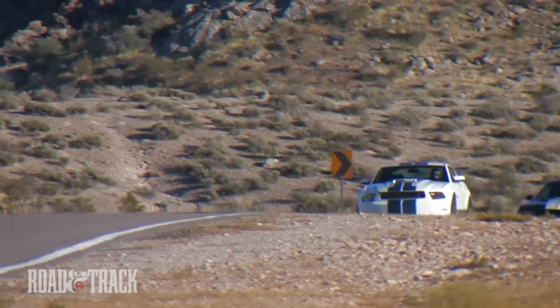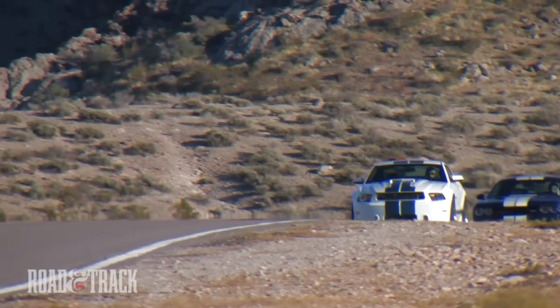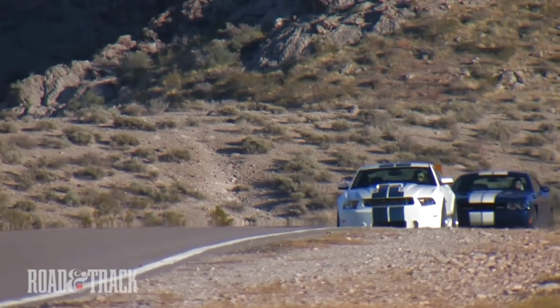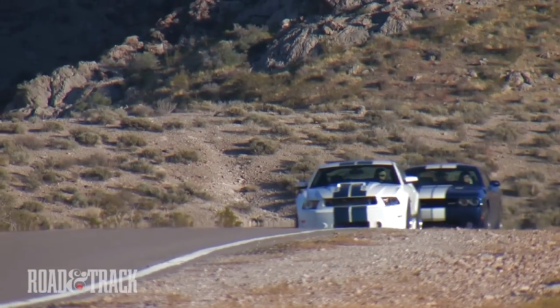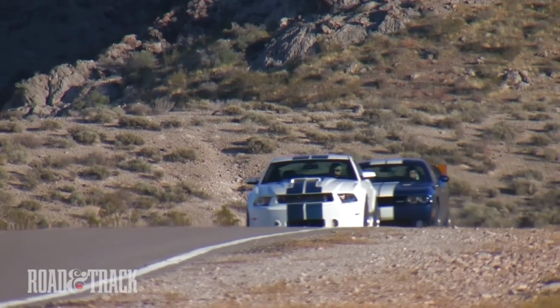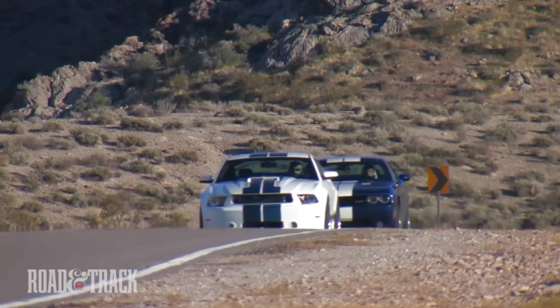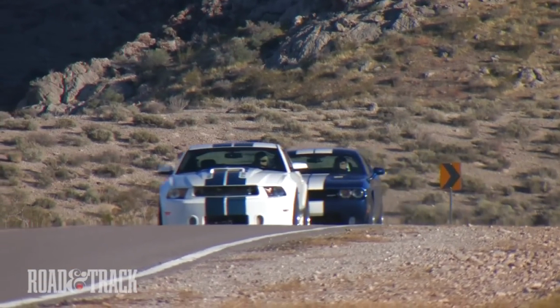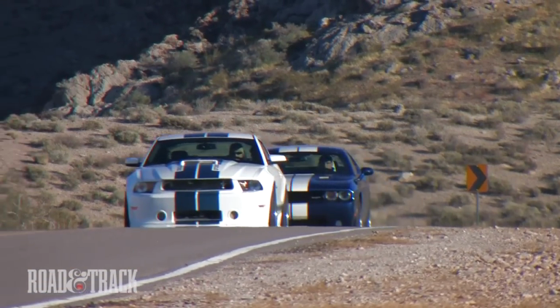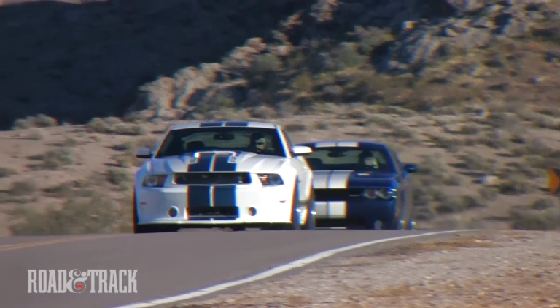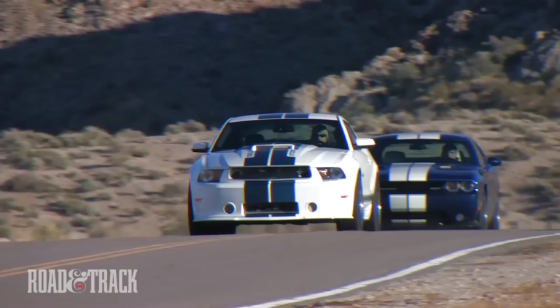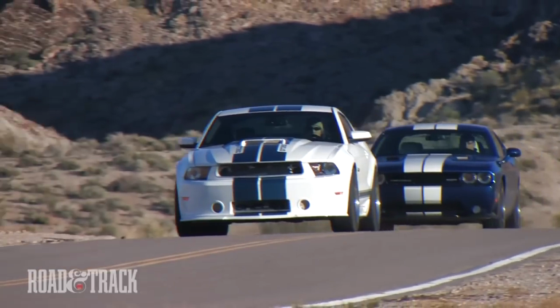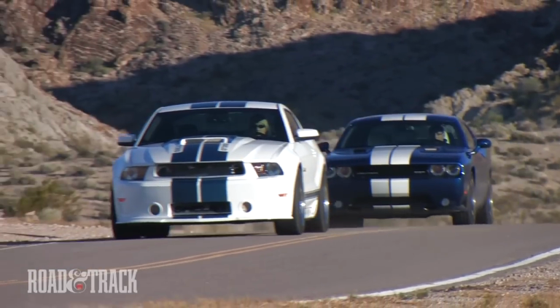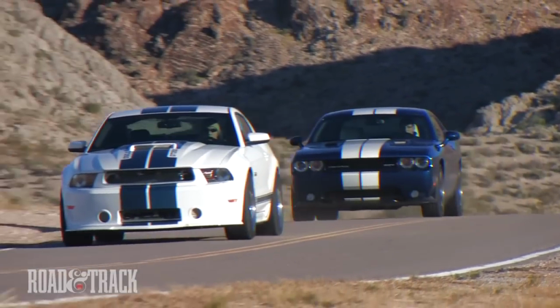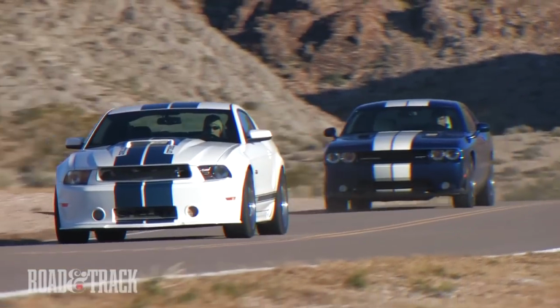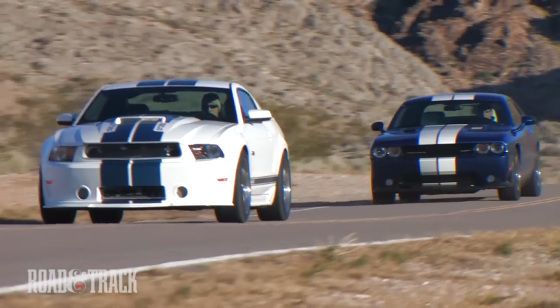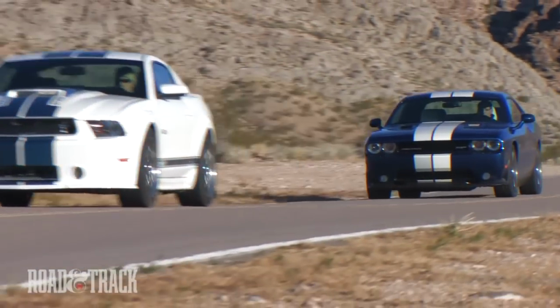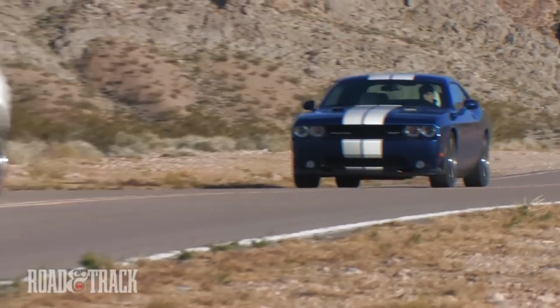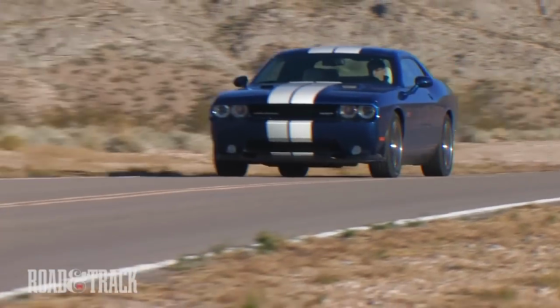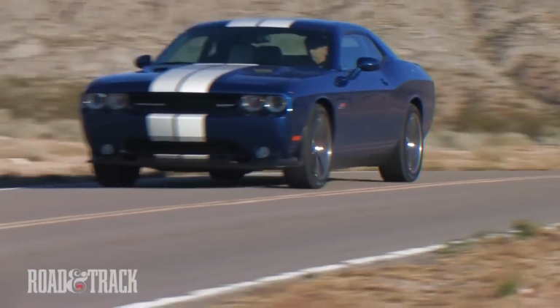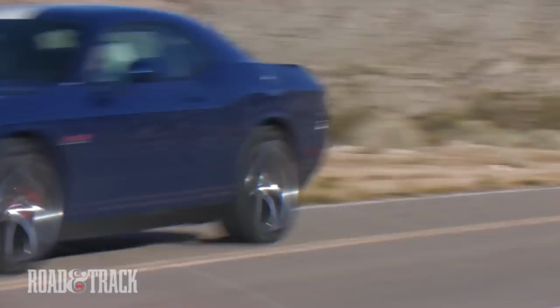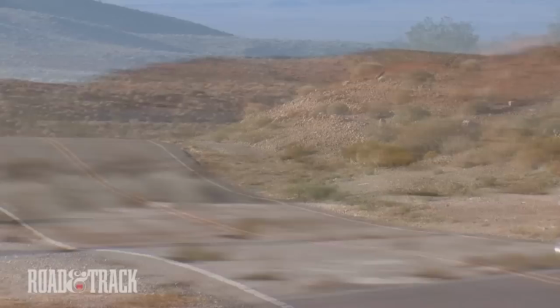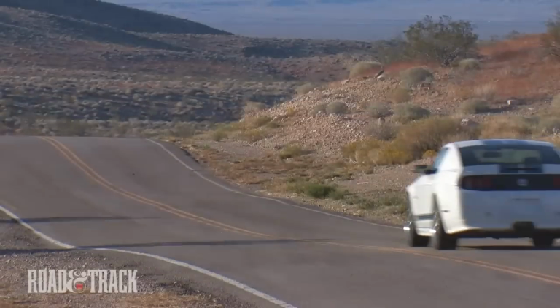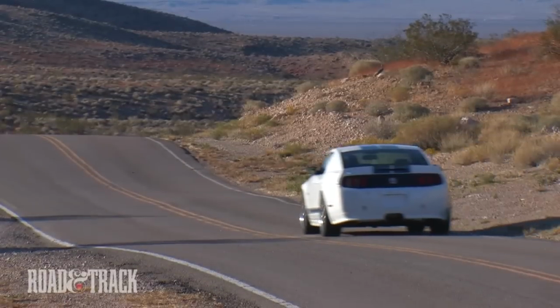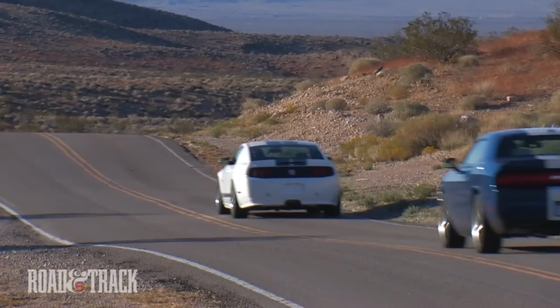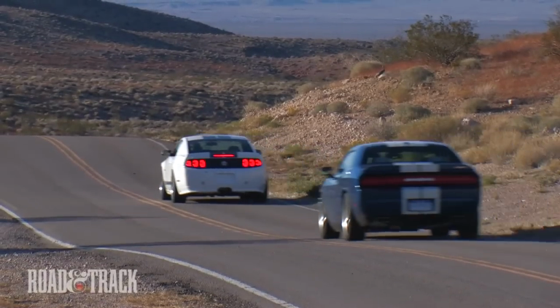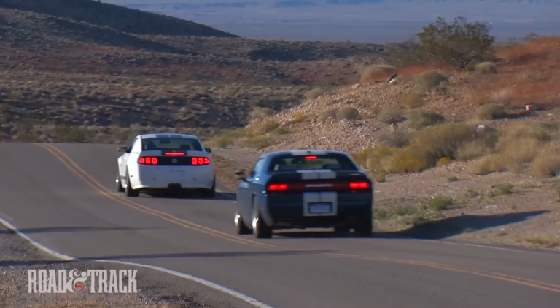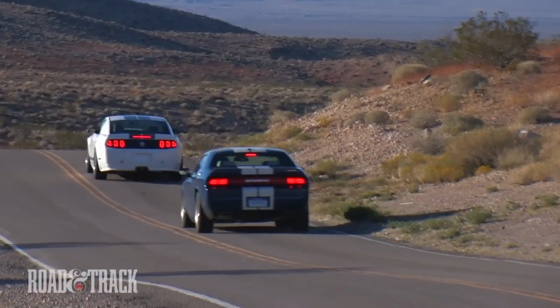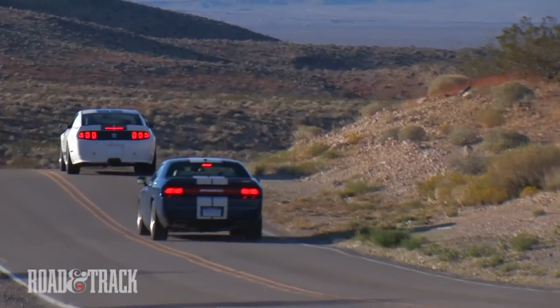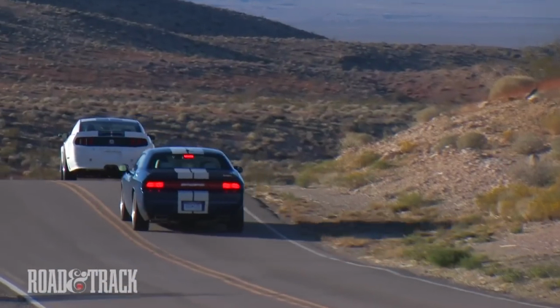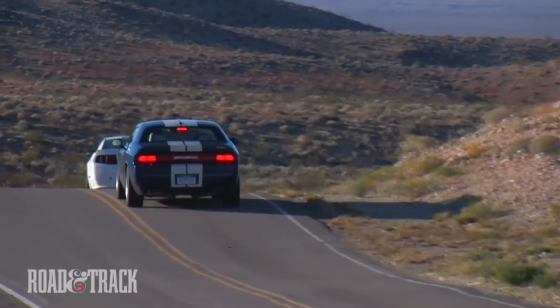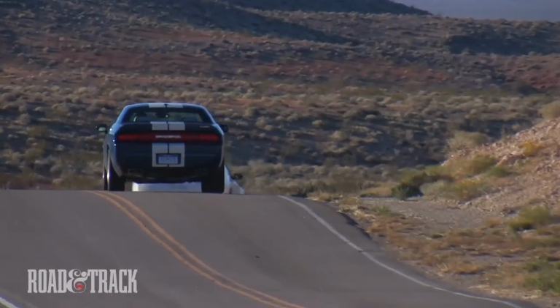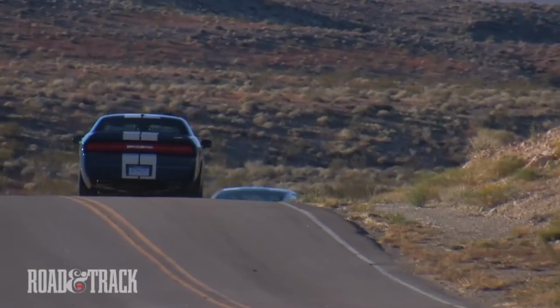At almost half the price, the Challenger makes a lot of sense. But if performance is key, the GT350 is the logical choice. Either way, both of these are fun to burn some rubber in, and far more livable than the past they represent.